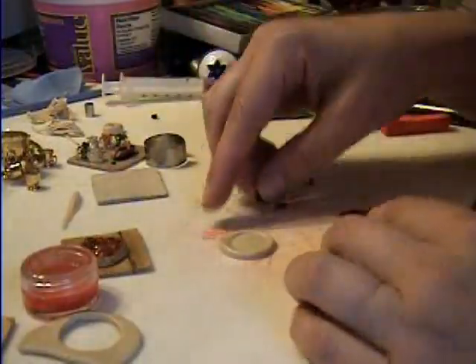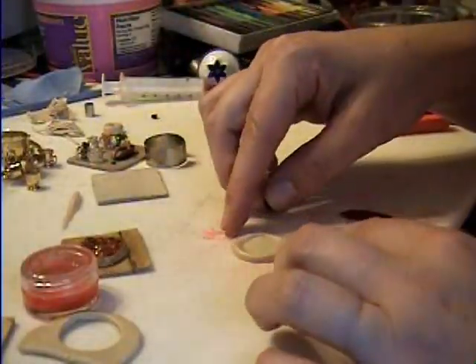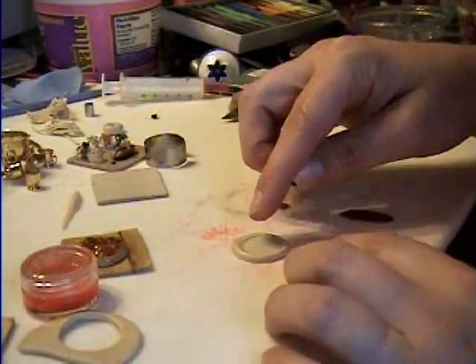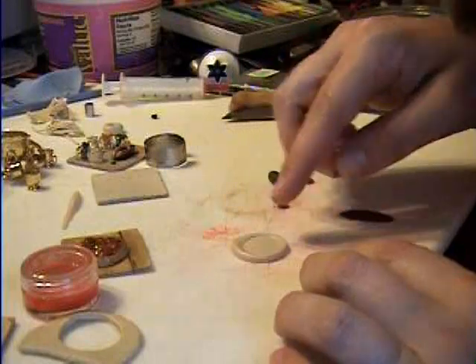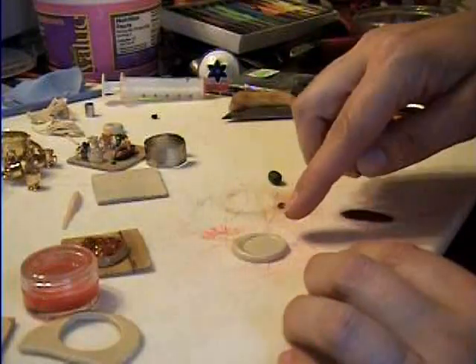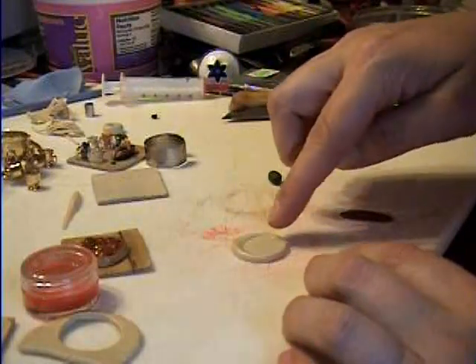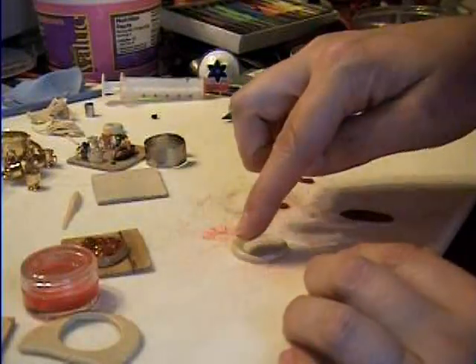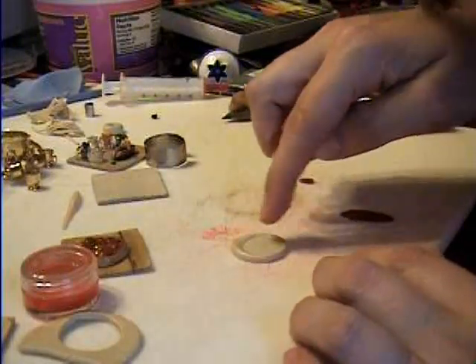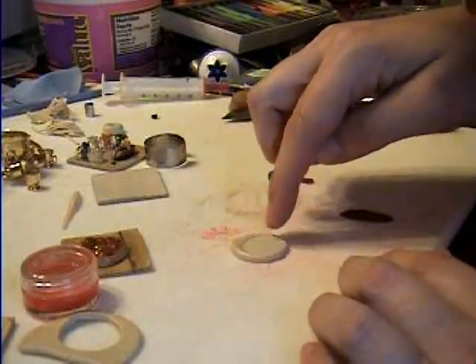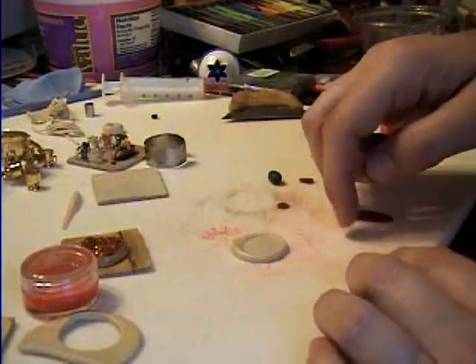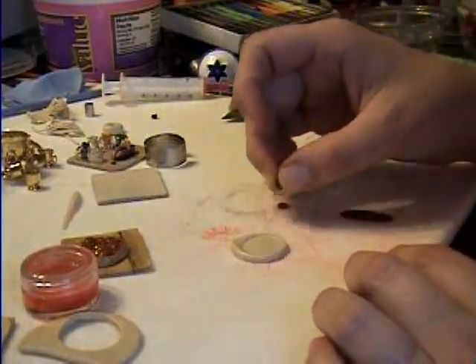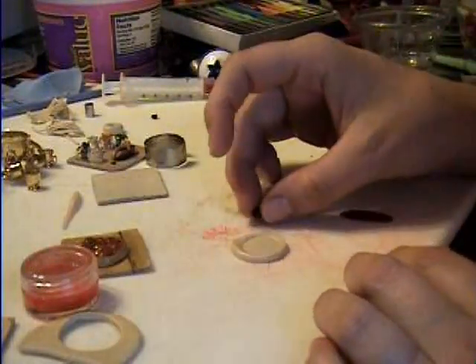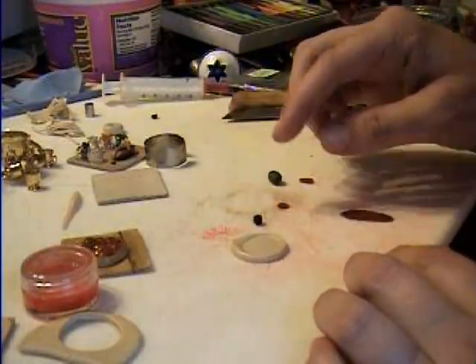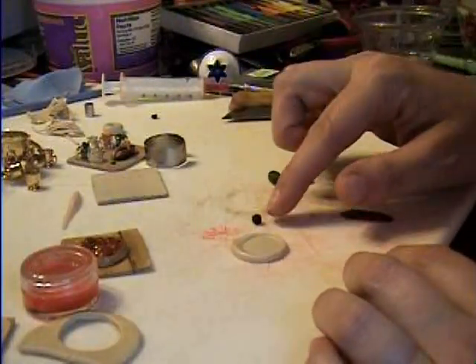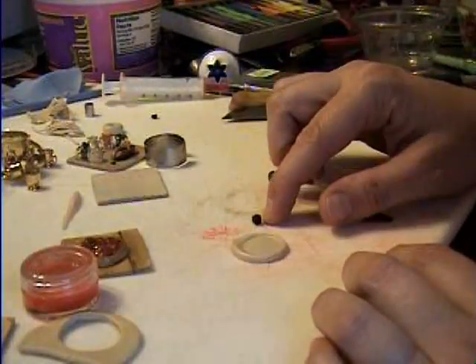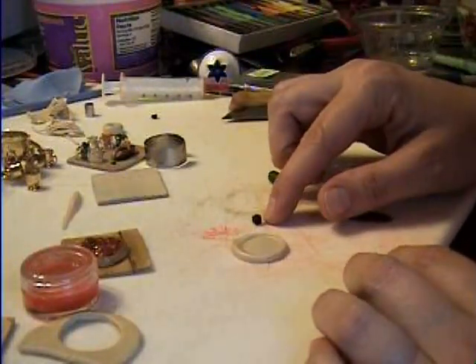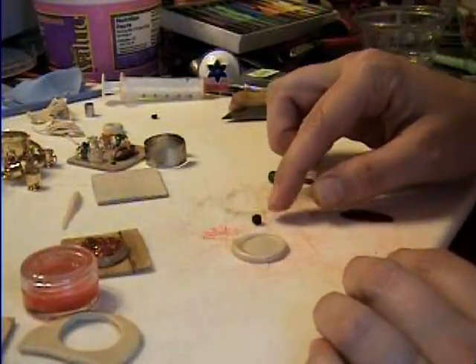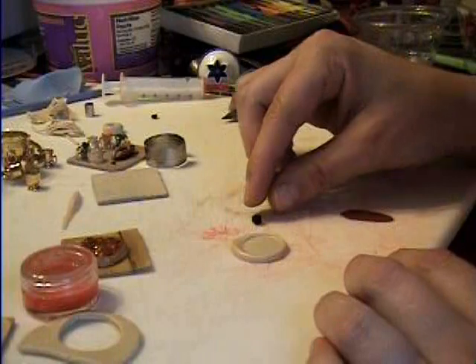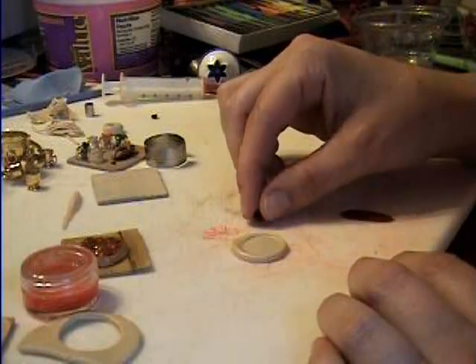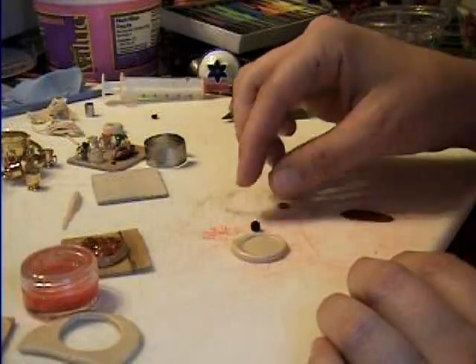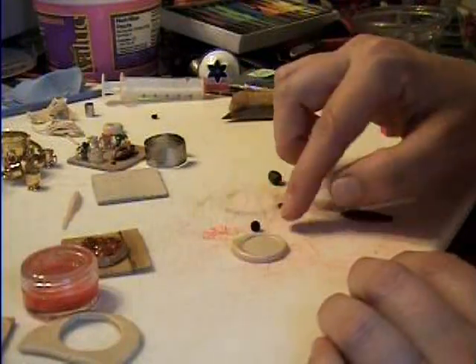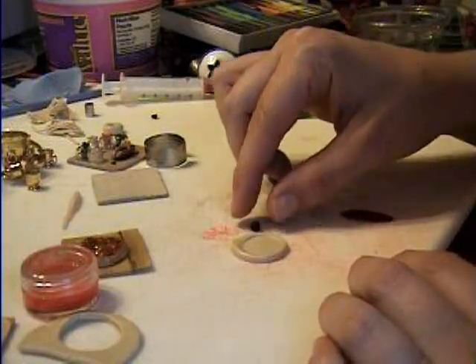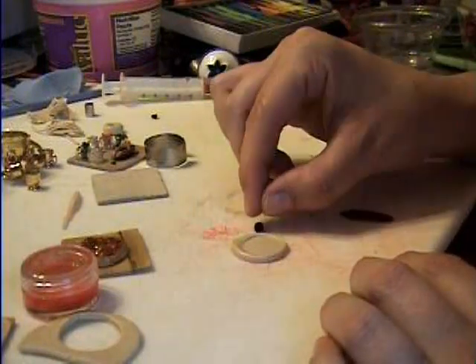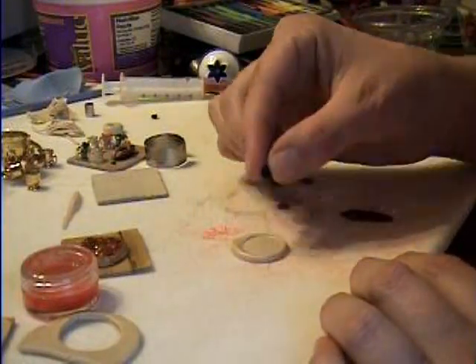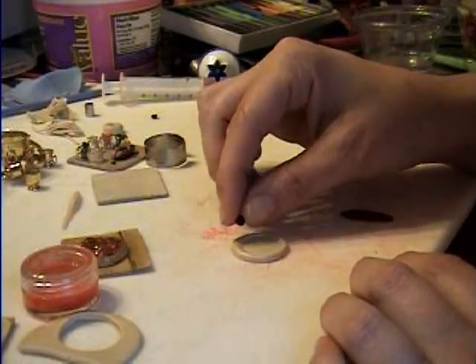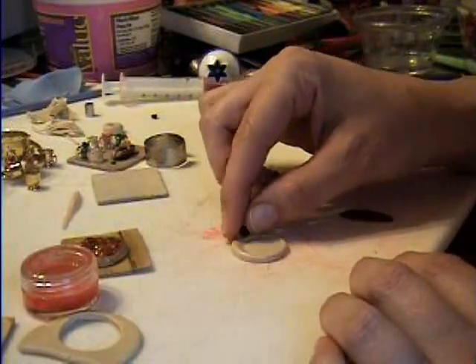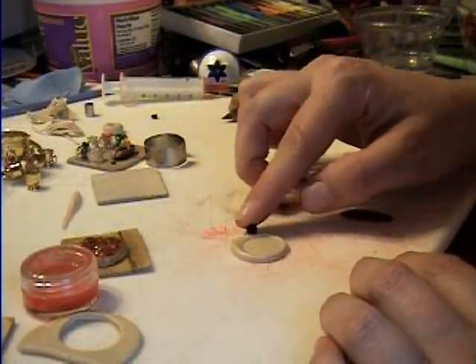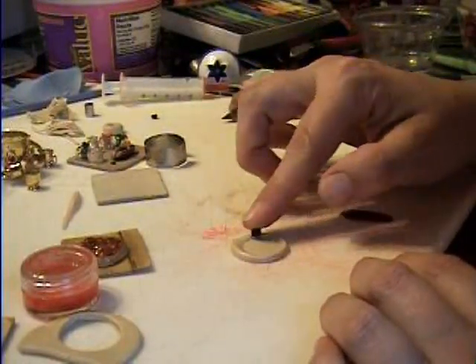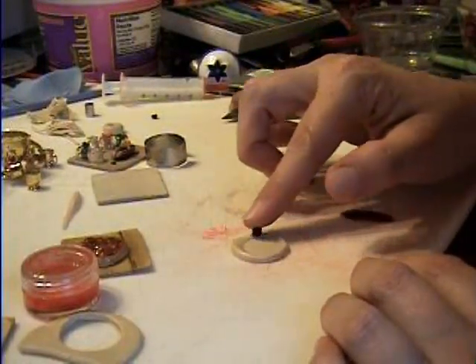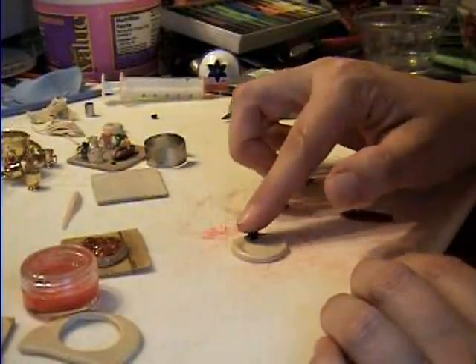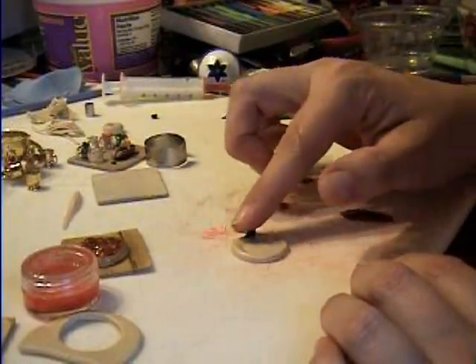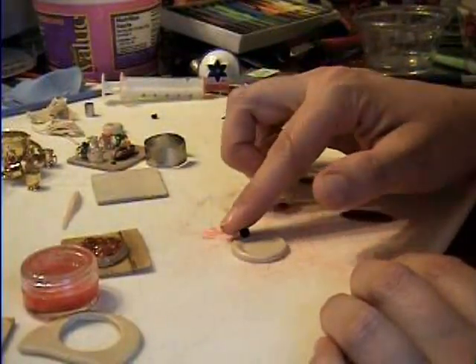Peel it off, and then you have a nice little crust around the edge. And I'm using a peppercorn from the kitchen — salt and pepper, you know, a little round thing — to do my texture.